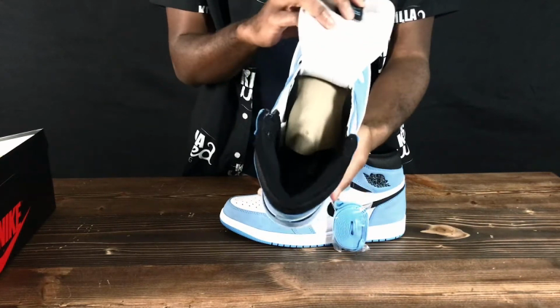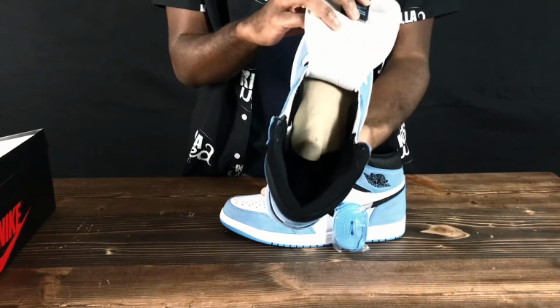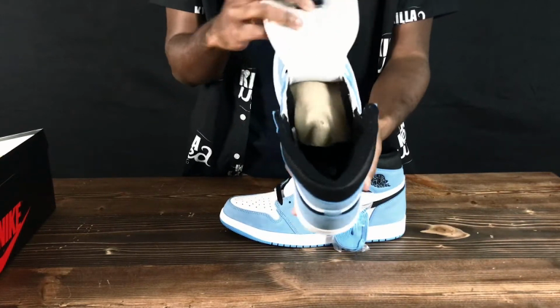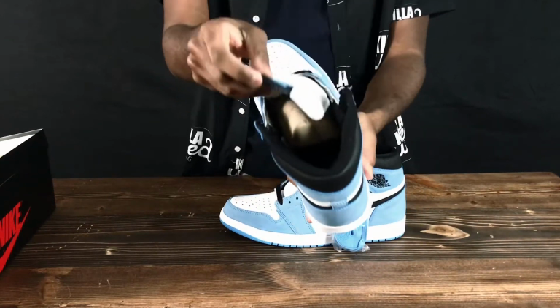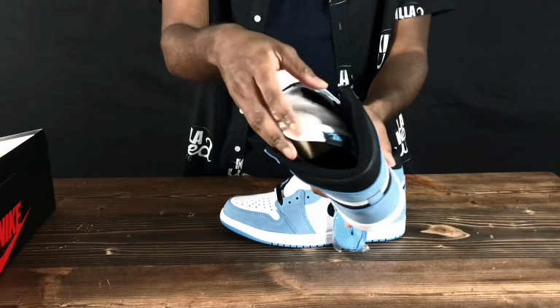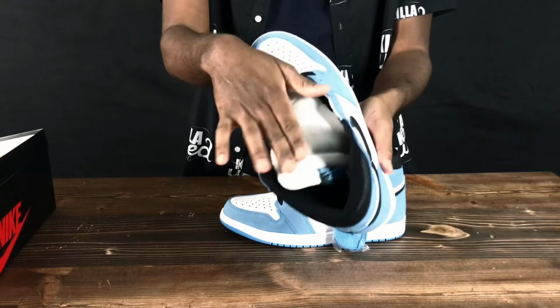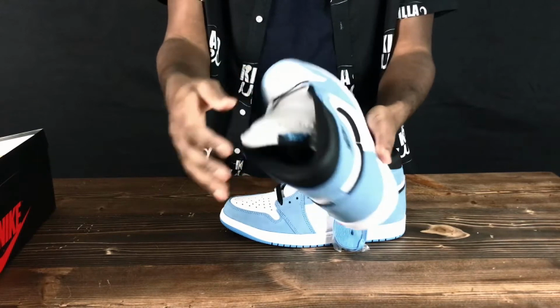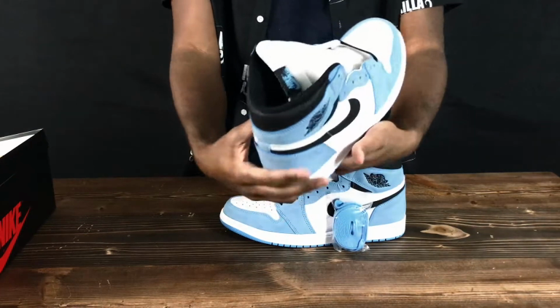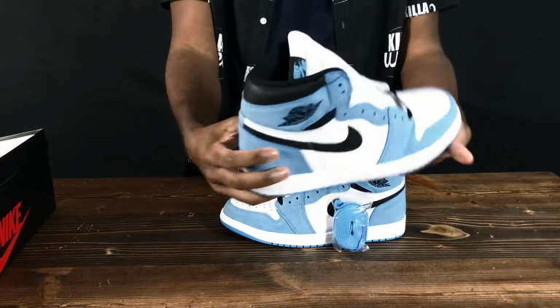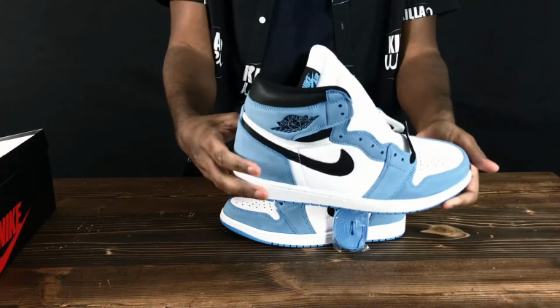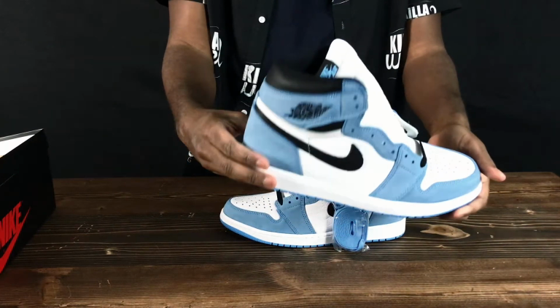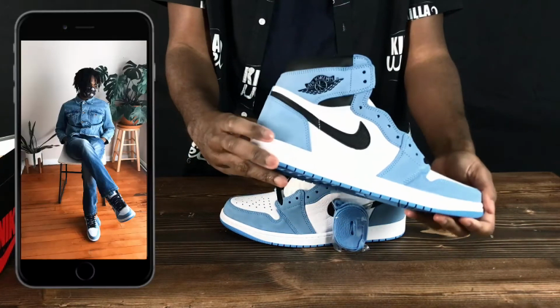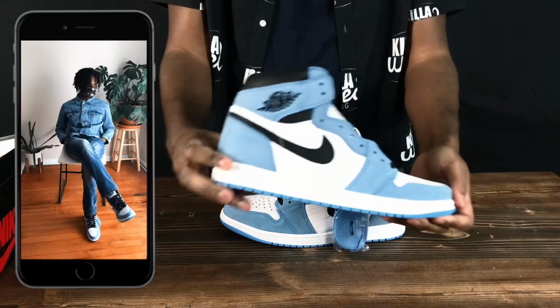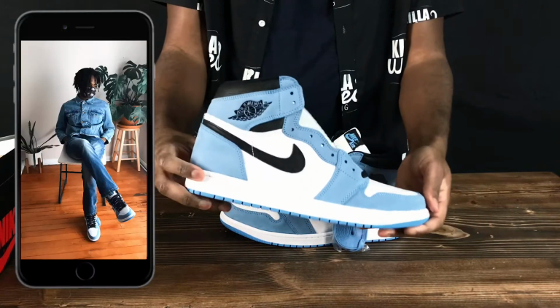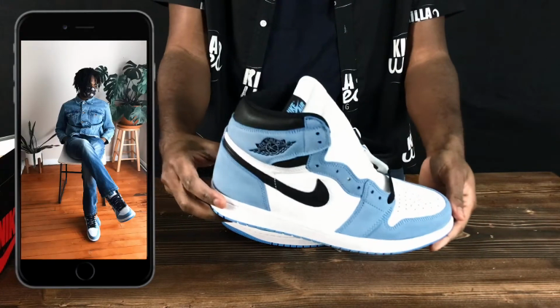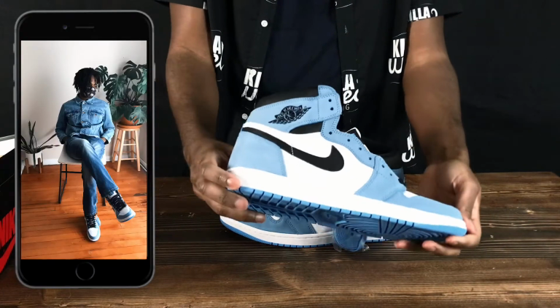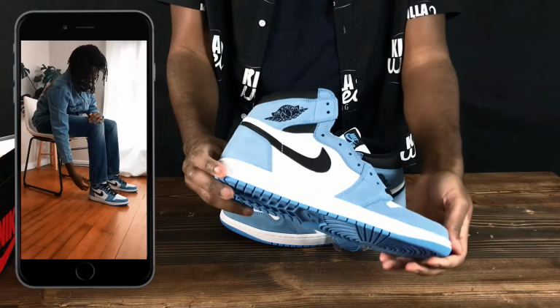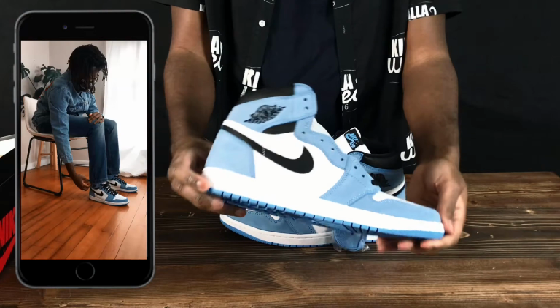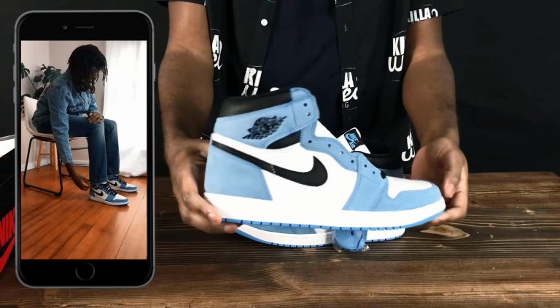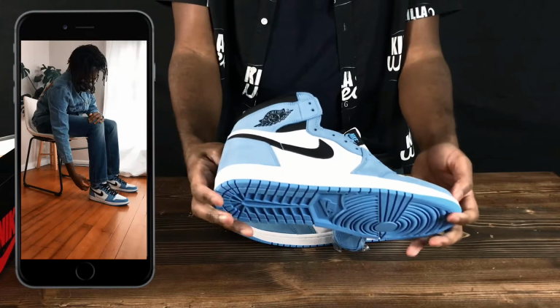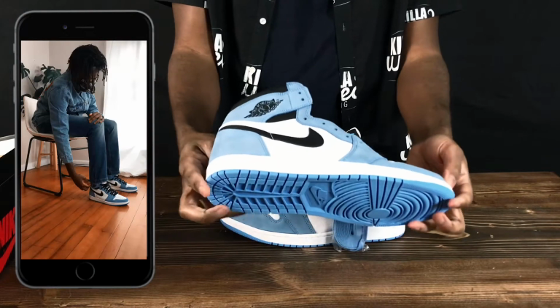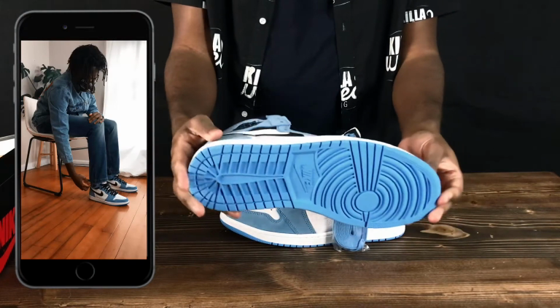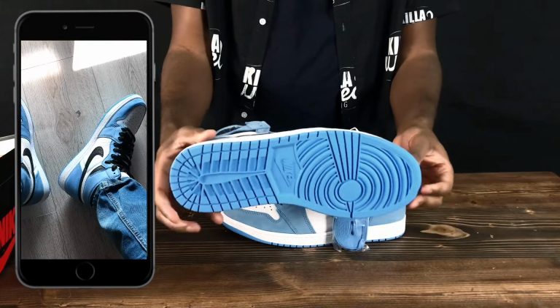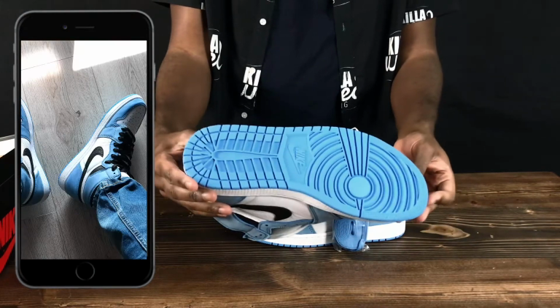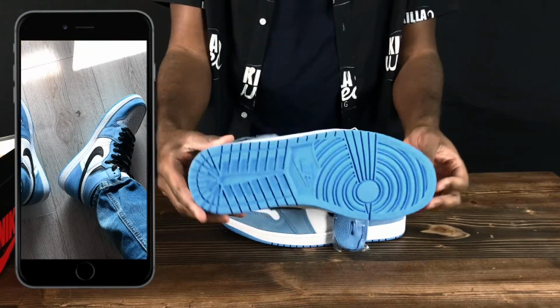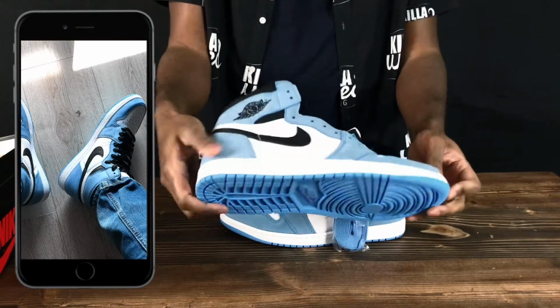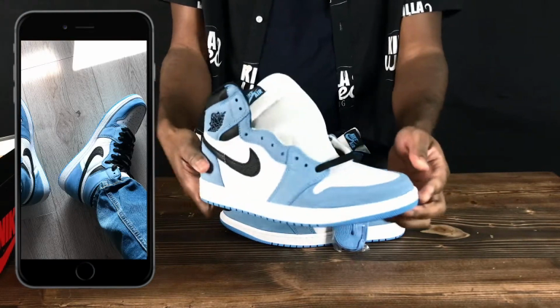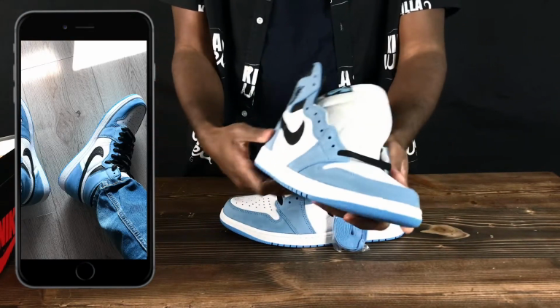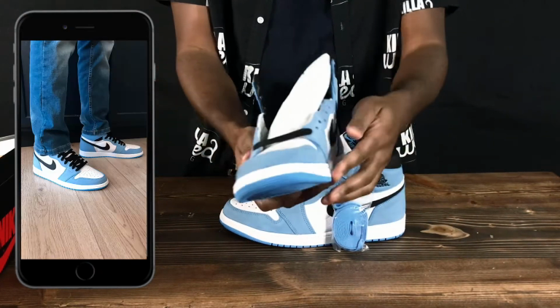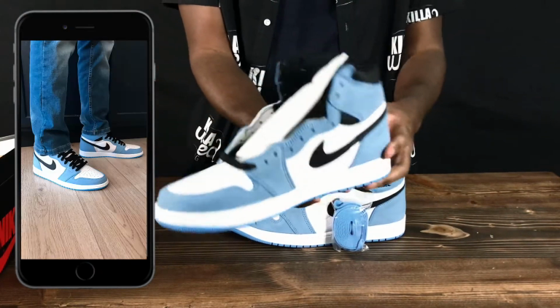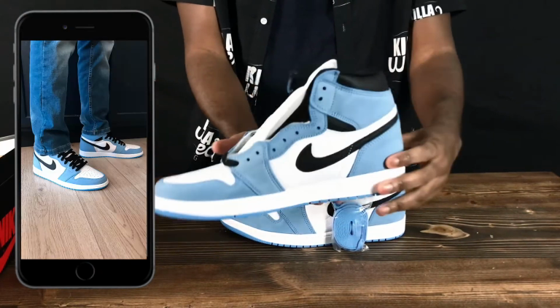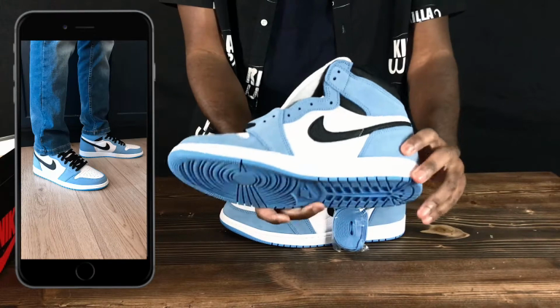I took some pictures with the sneakers so you guys can really see how they look — it was a mini photo shoot. I decided to go all denim to see how the blue would really go, and I really liked it. I'm sure I'm gonna be using some of these pictures. Feel free to leave a comment and let me know if you like the pictures.